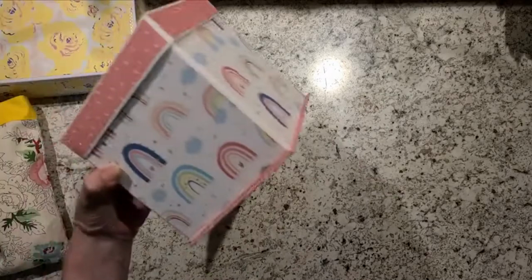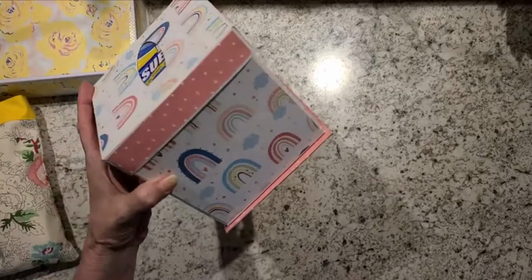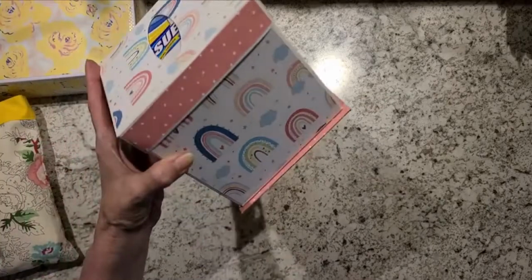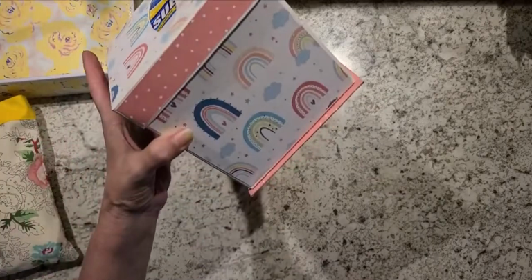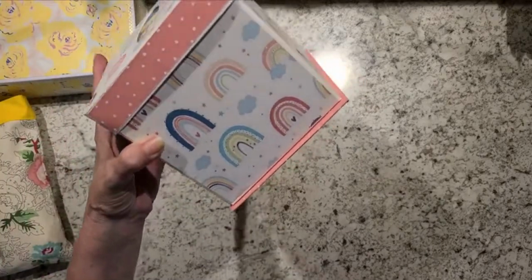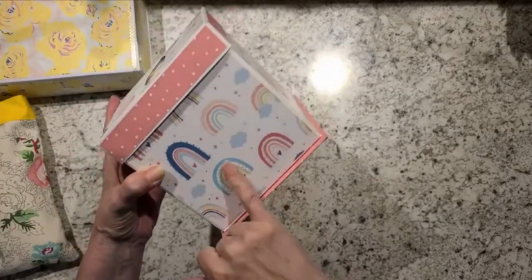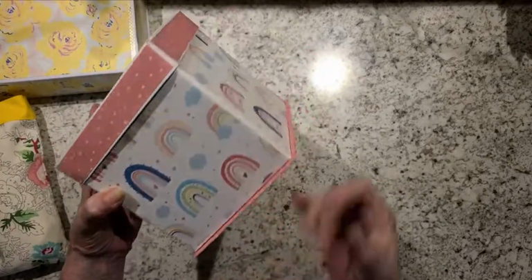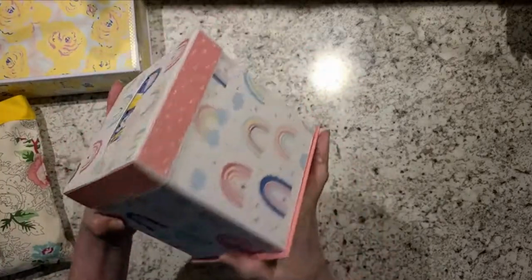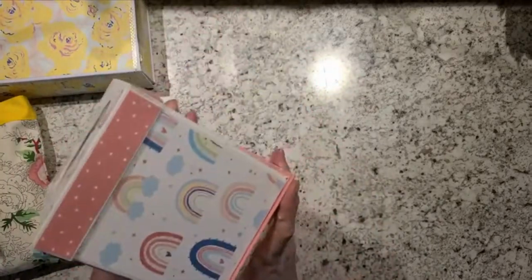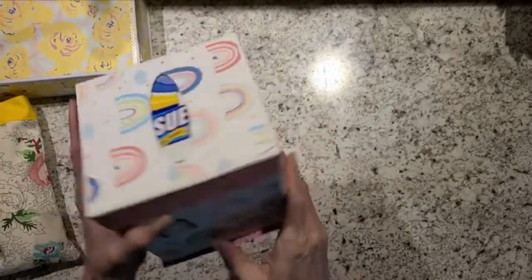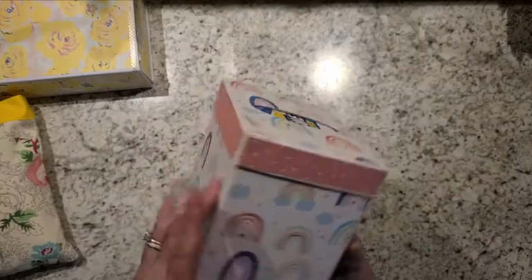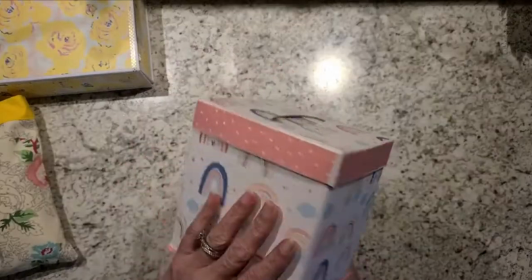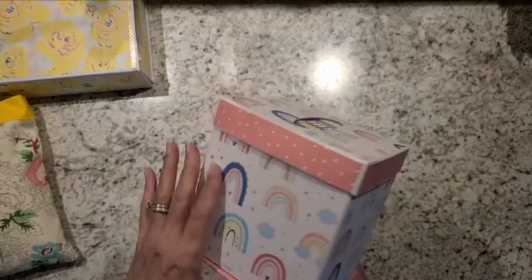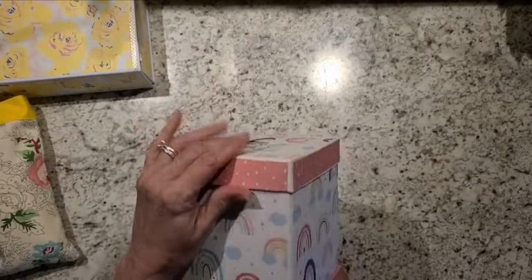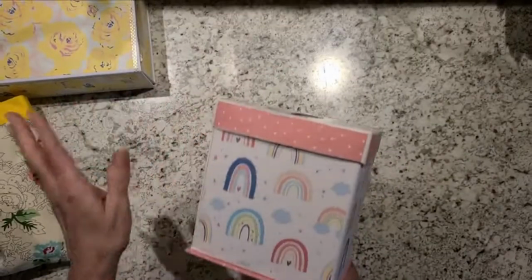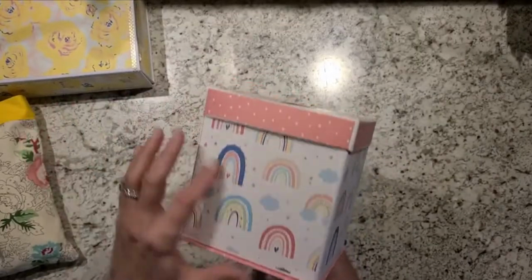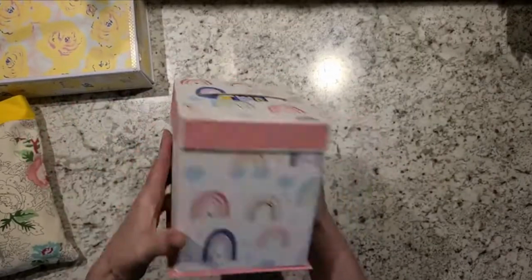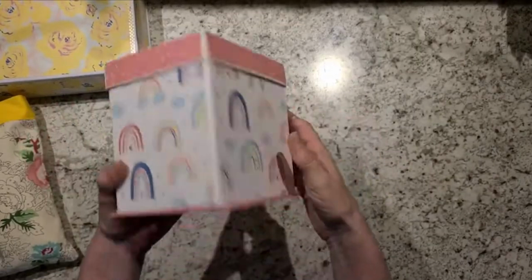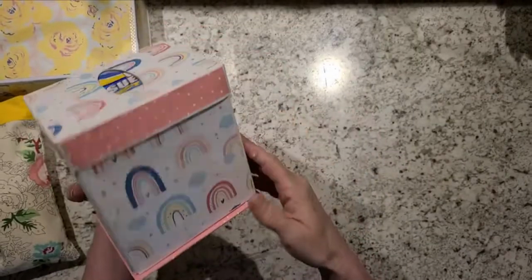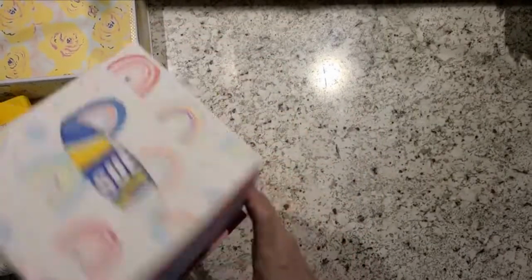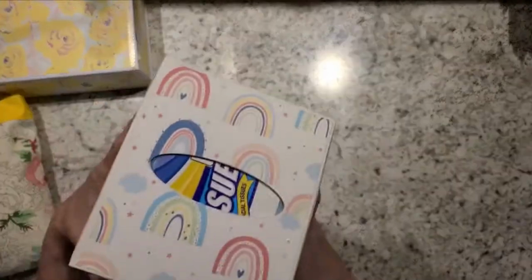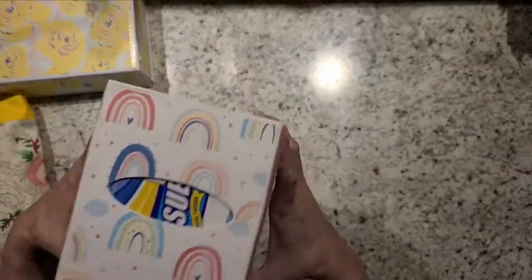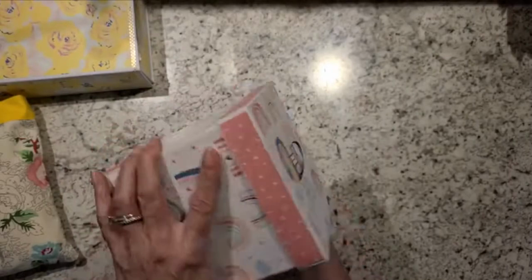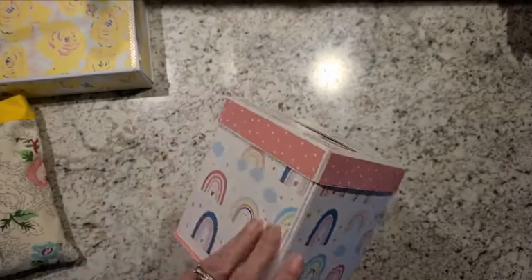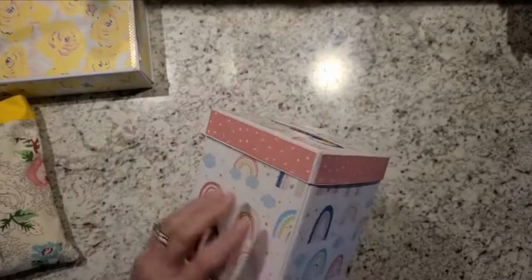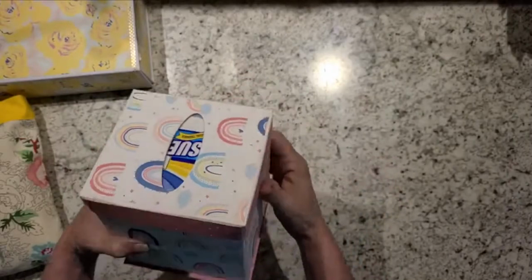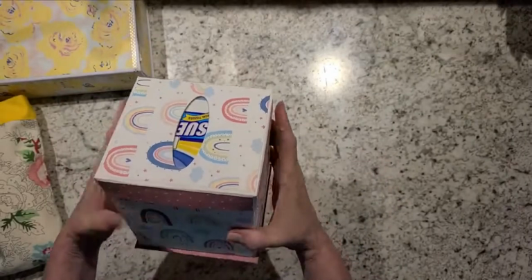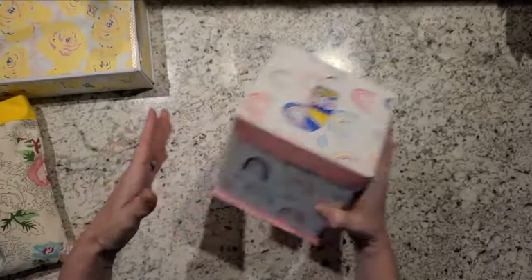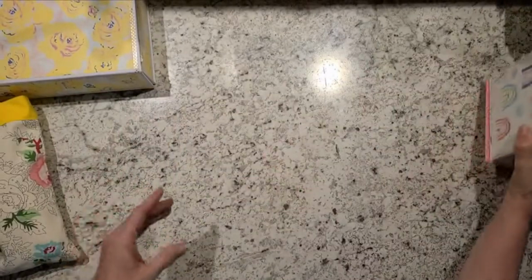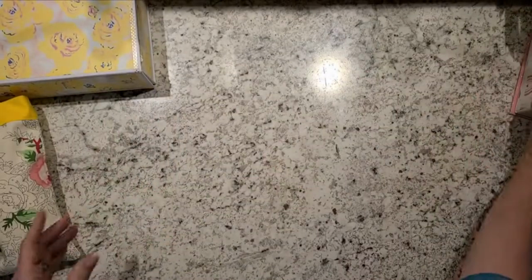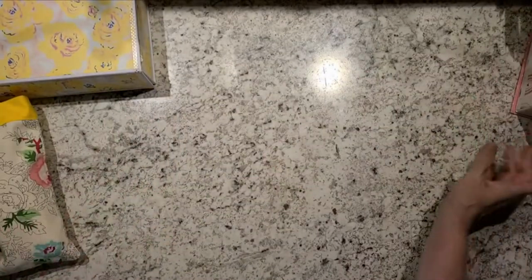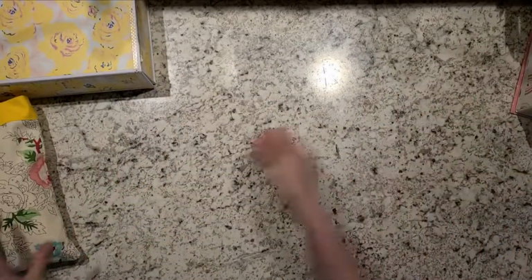I did her a tissue box. This wasn't really Maggie Holmes paper, but I saw some rainbow paper and I thought it was really cute, so I just went ahead and did that. She can put that in a craft room or wherever she would like.